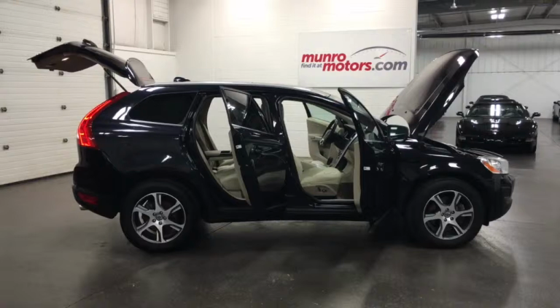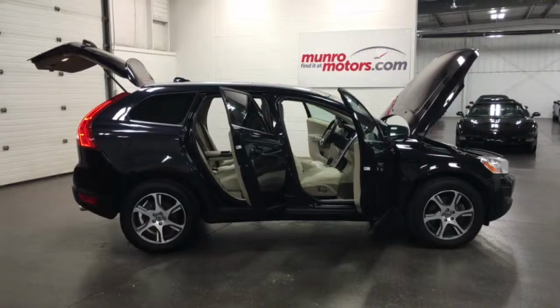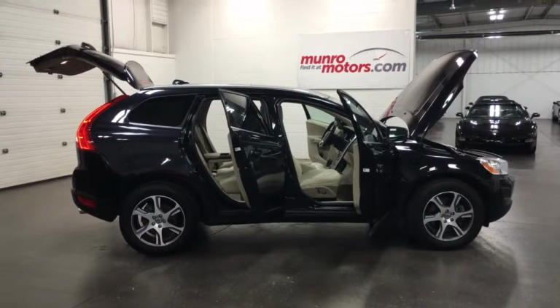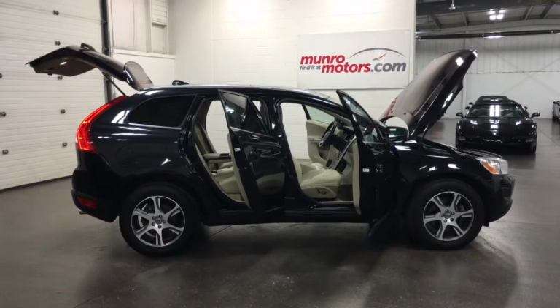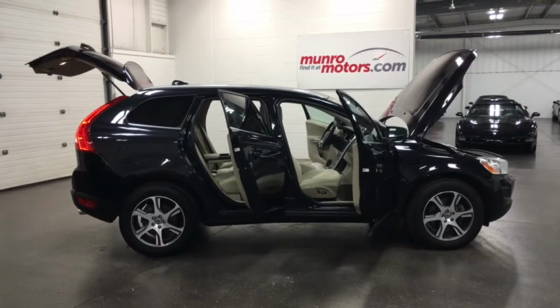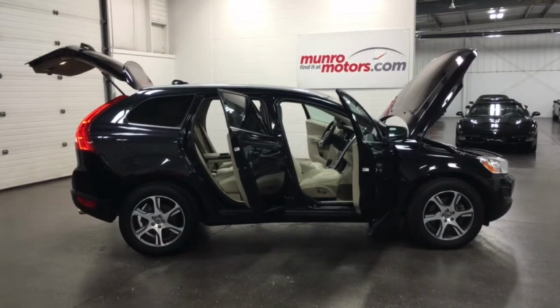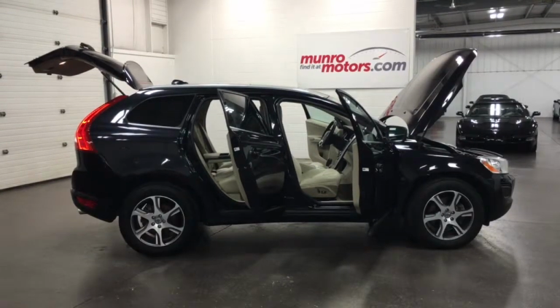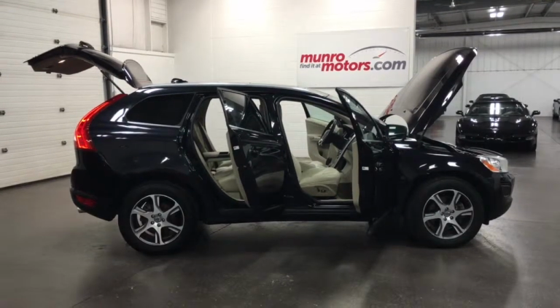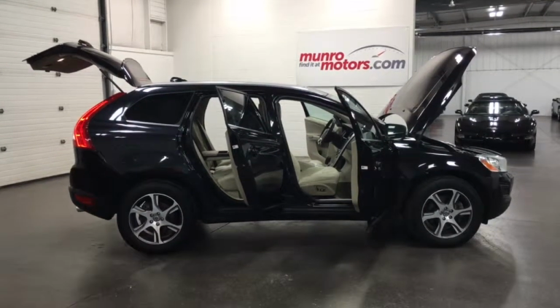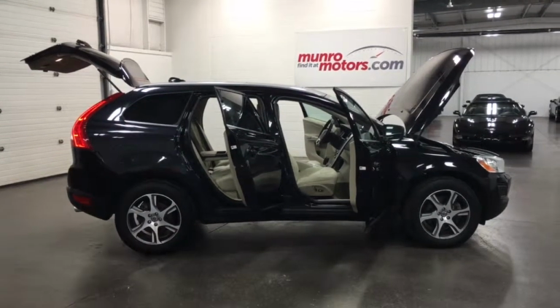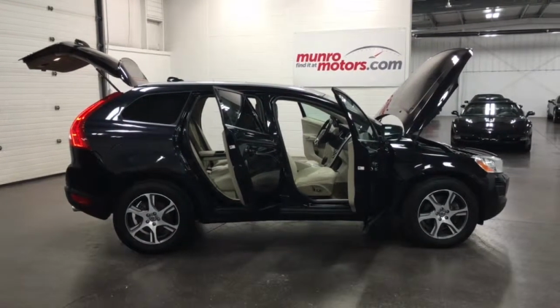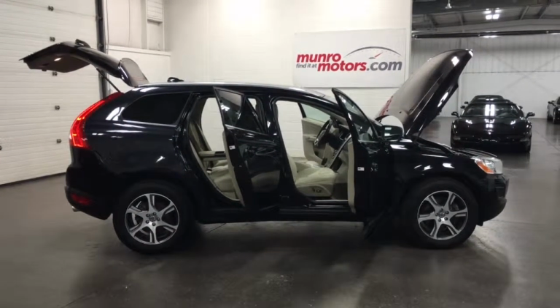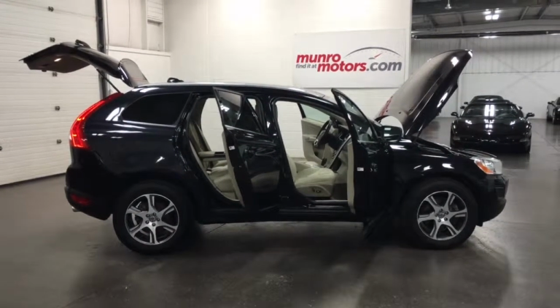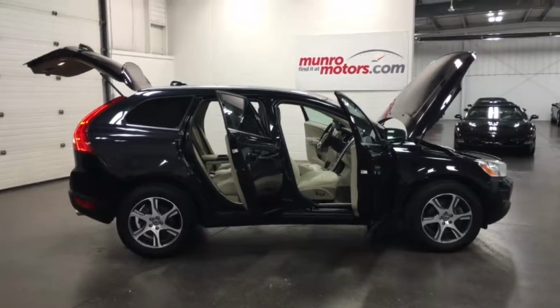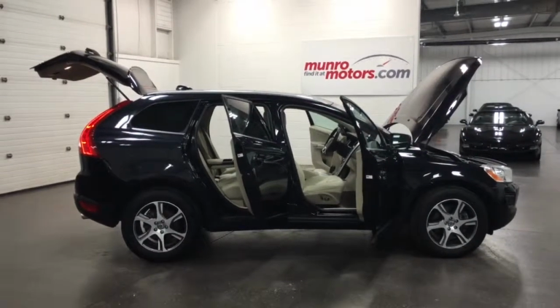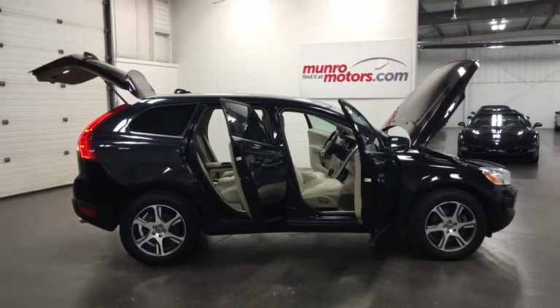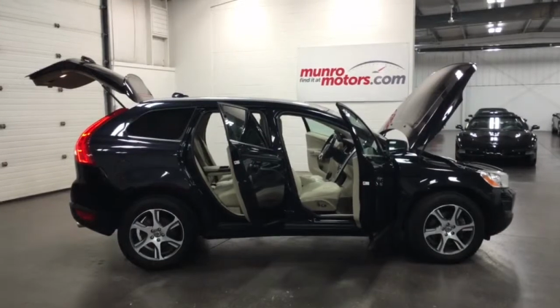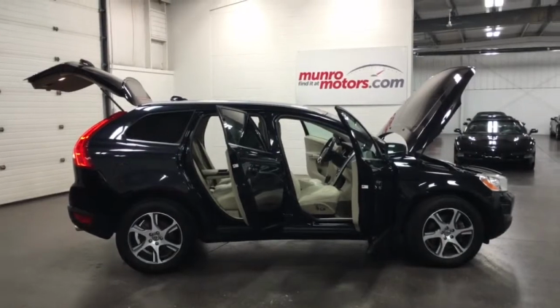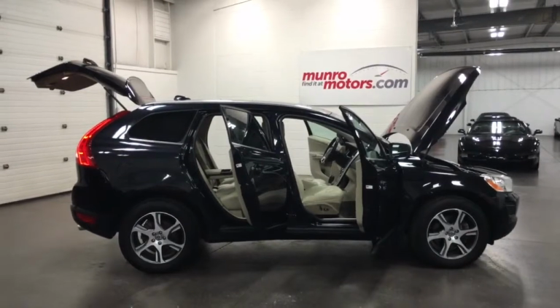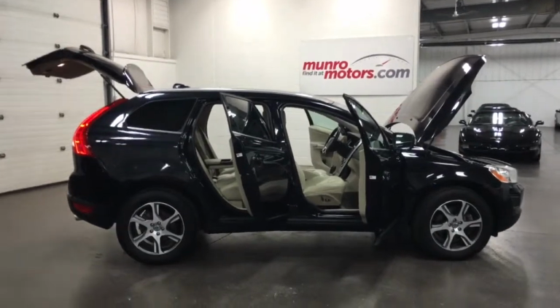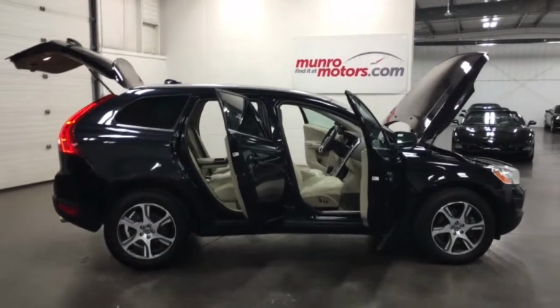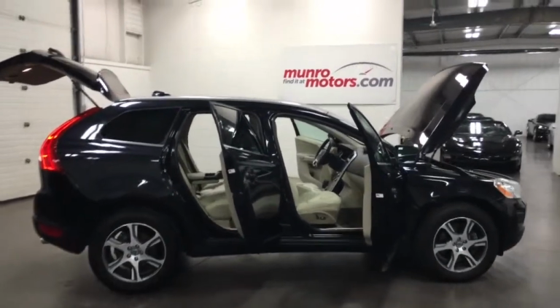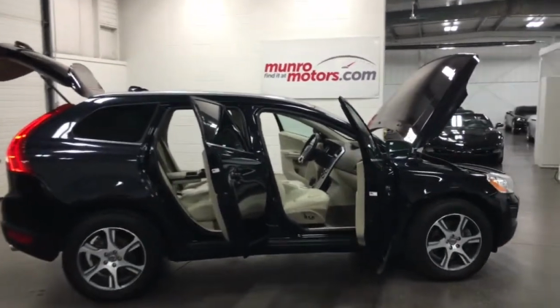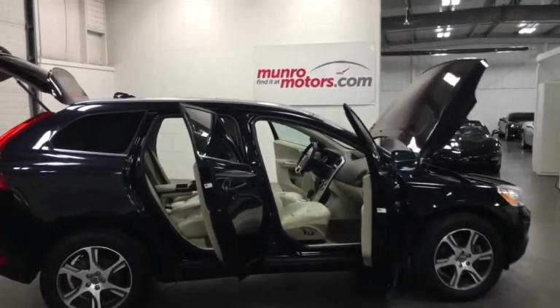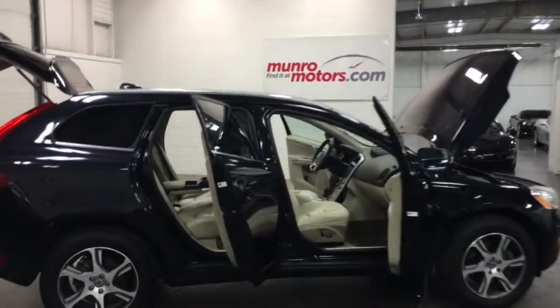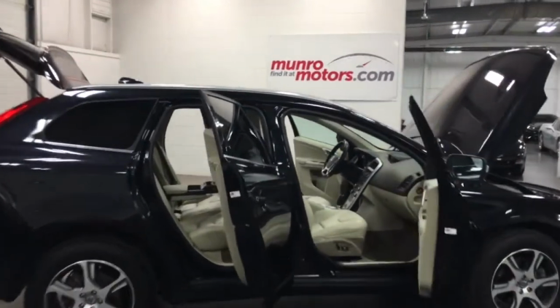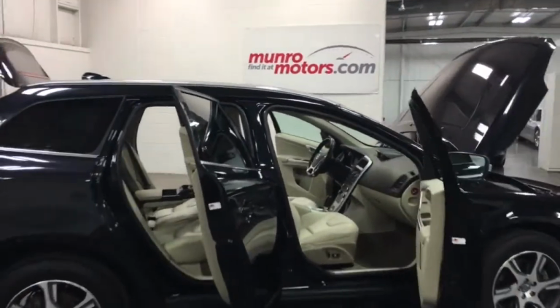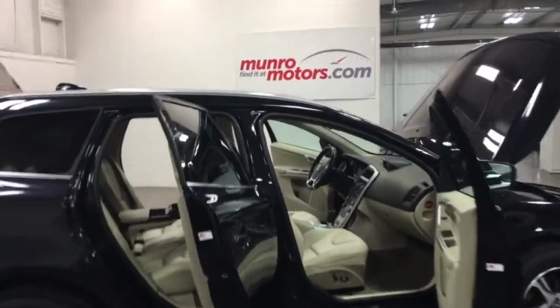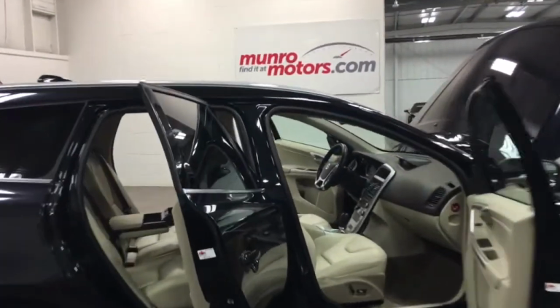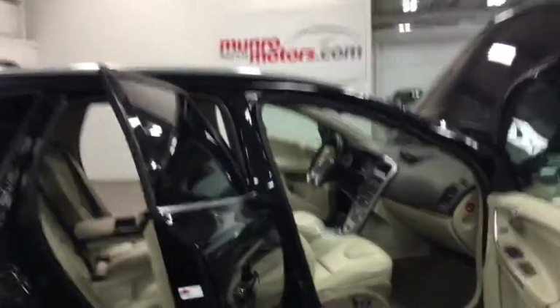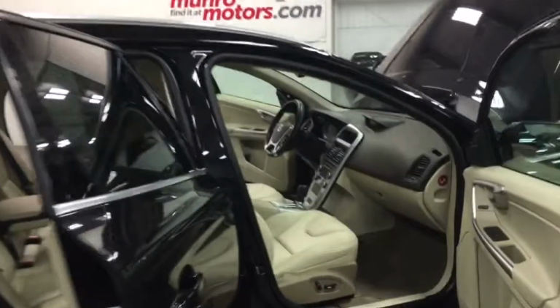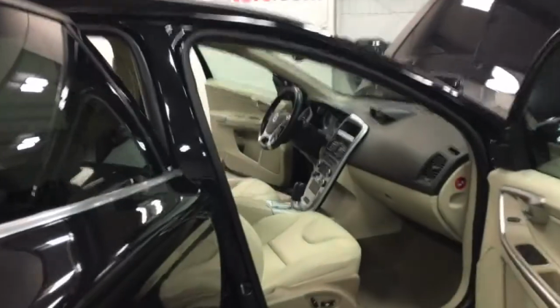Welcome to MonroeMotors.com. Here we have a 2011 Volvo XC60 all-wheel drive turbo T6. What a fabulous model.